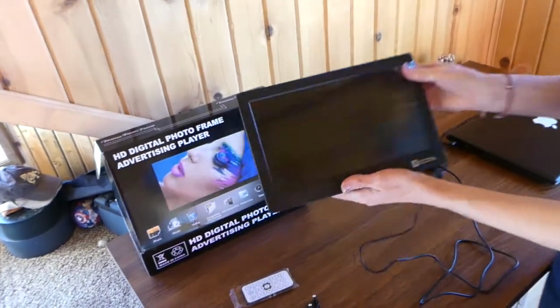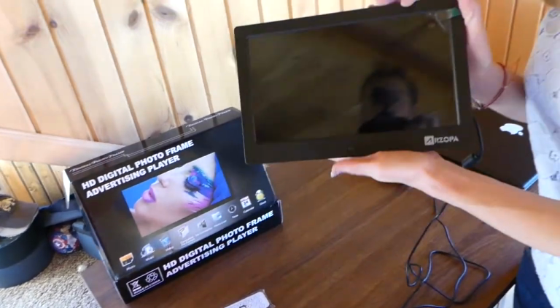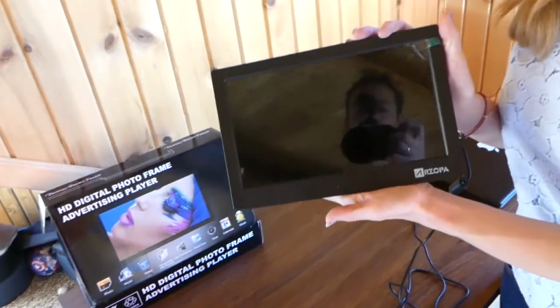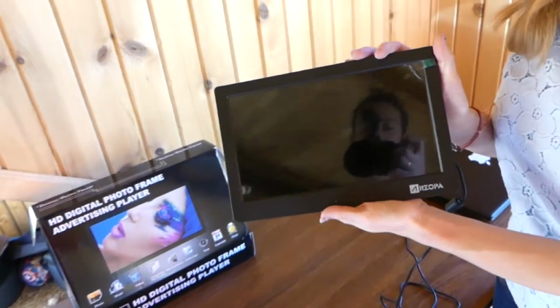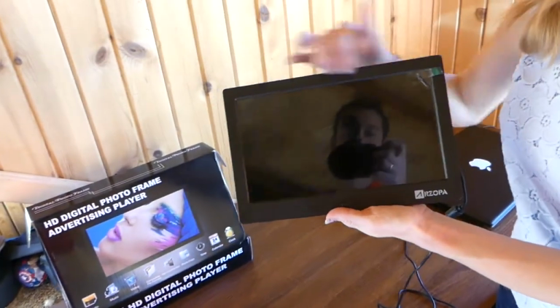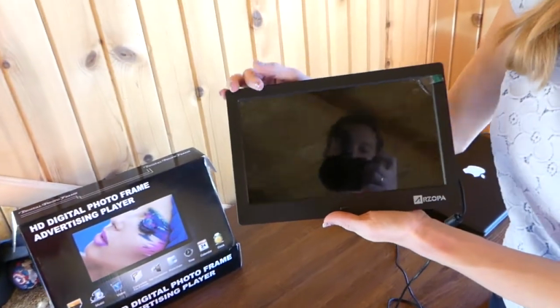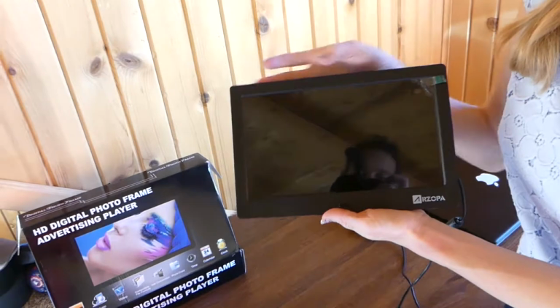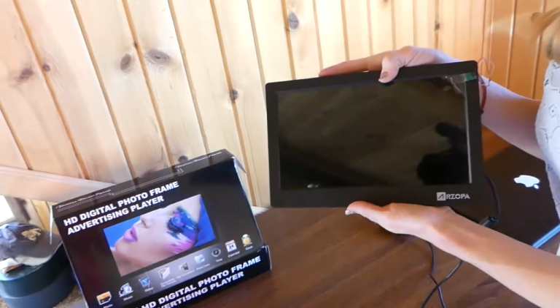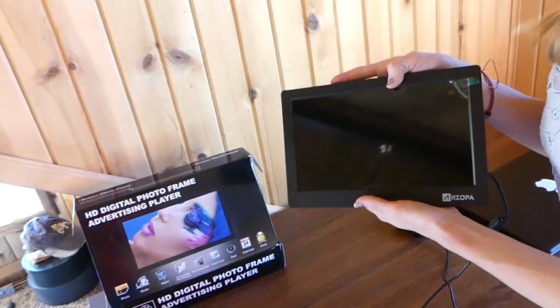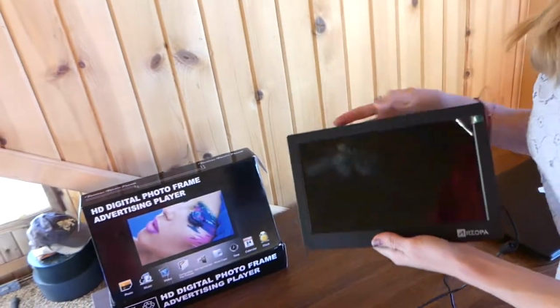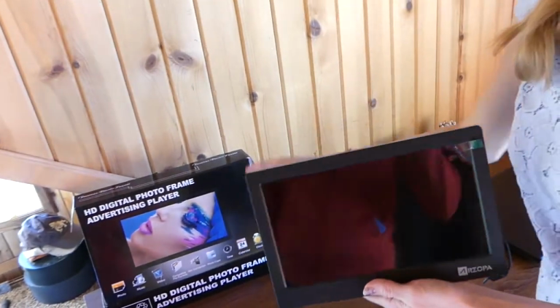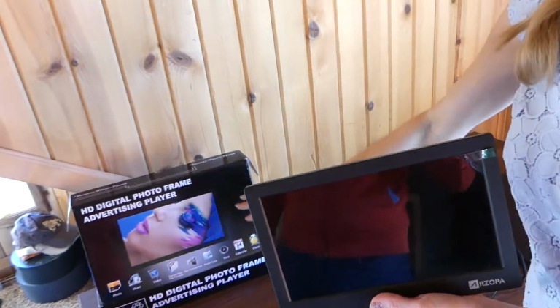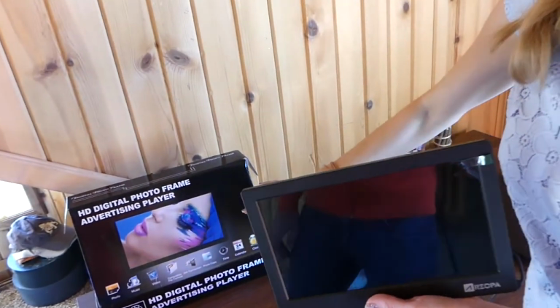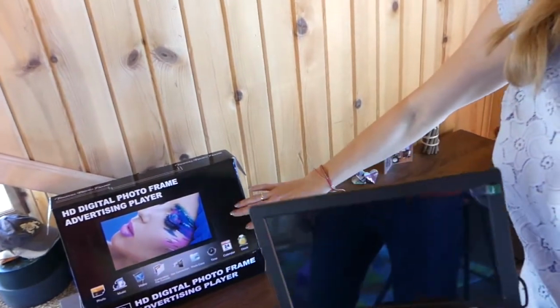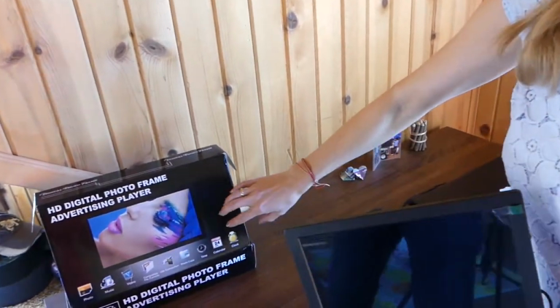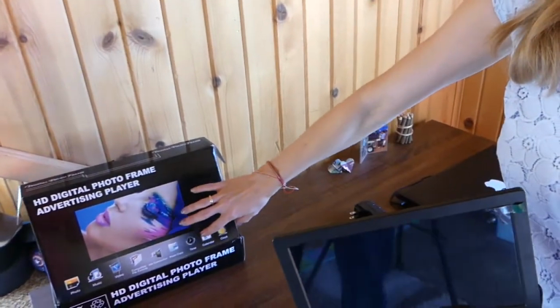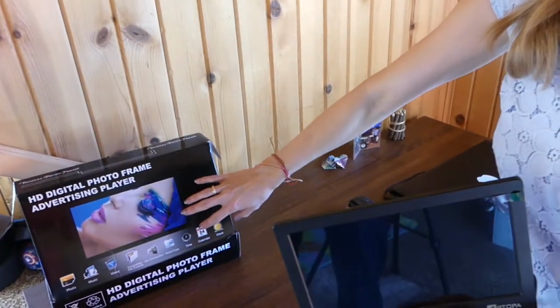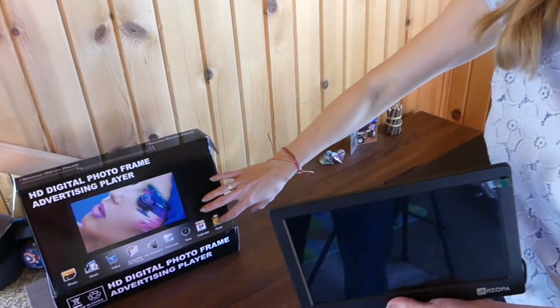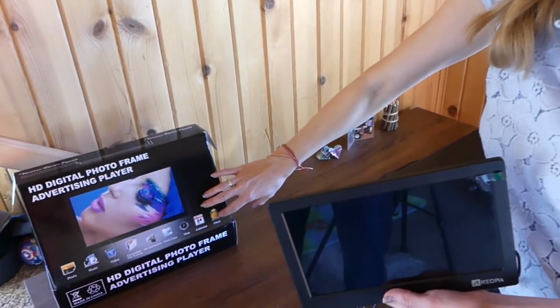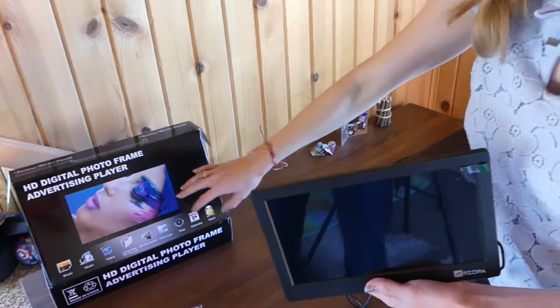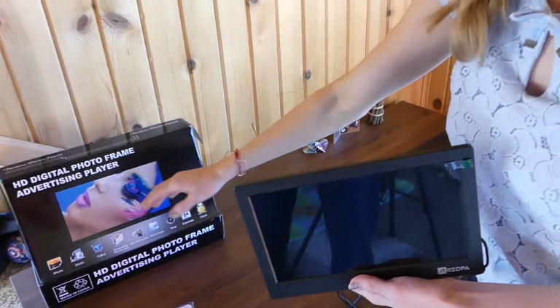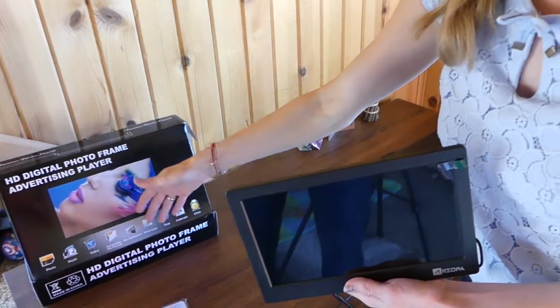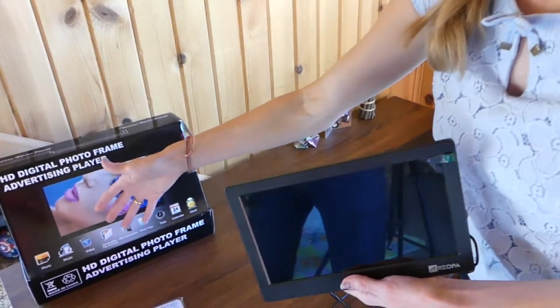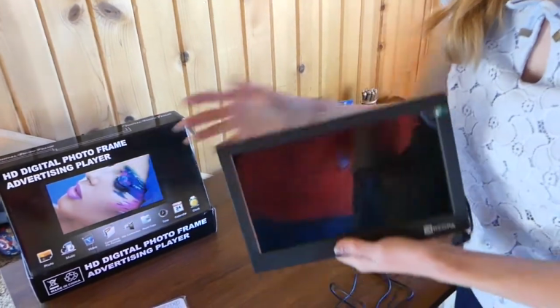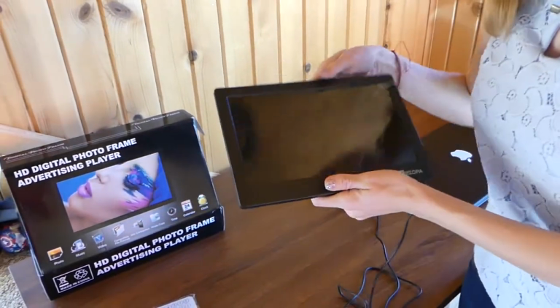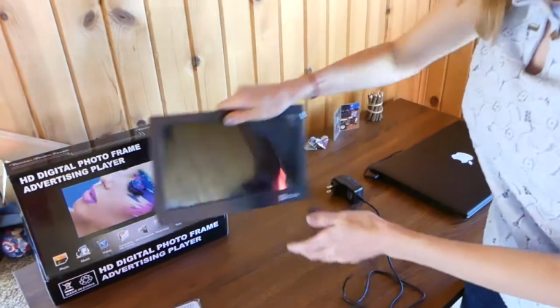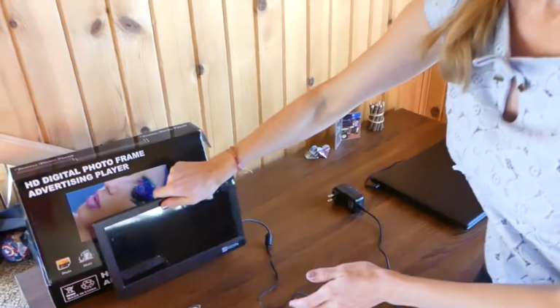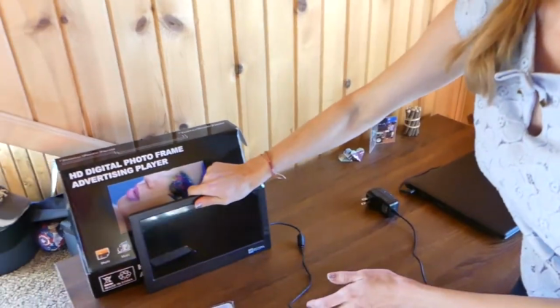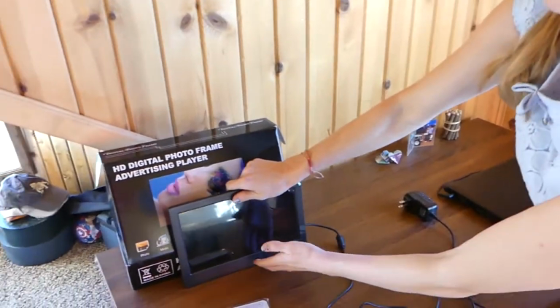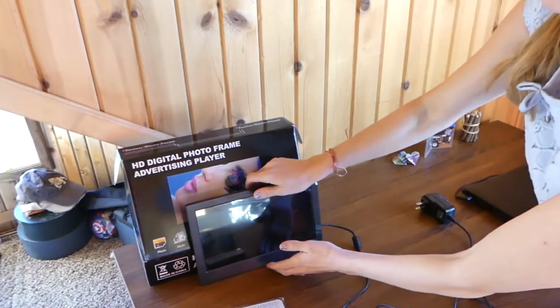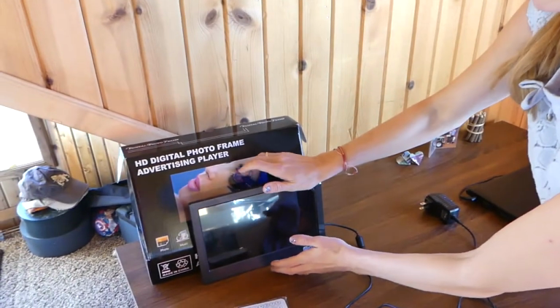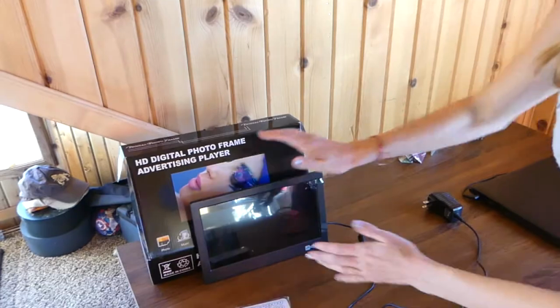Here's our digital picture frame. Nice big size so you can see your pictures. We're going to show you in a minute how it works. It comes with a calendar, with the clock. You can put pictures, videos. It's a pretty good one, so we're going to show you how we like it in just a minute.